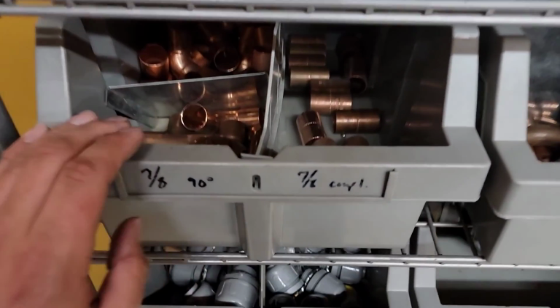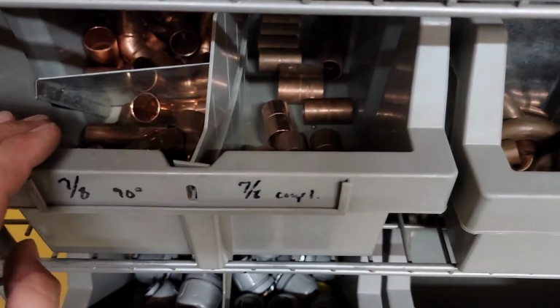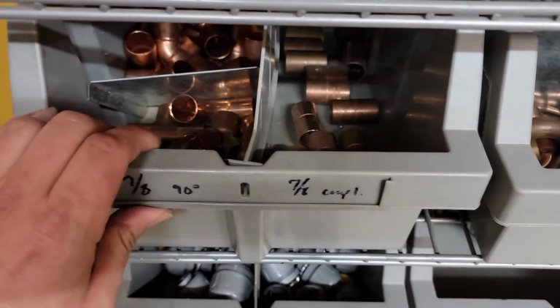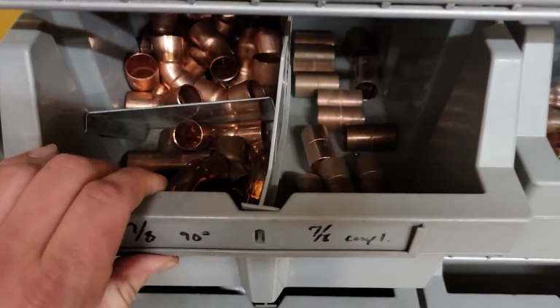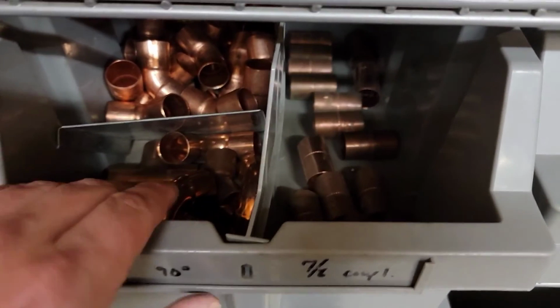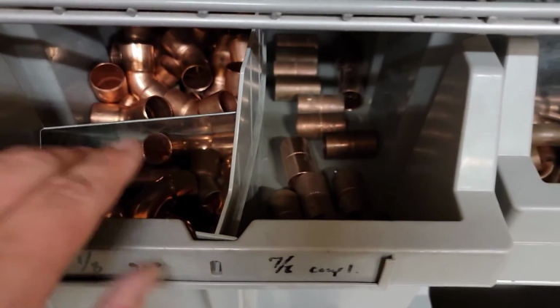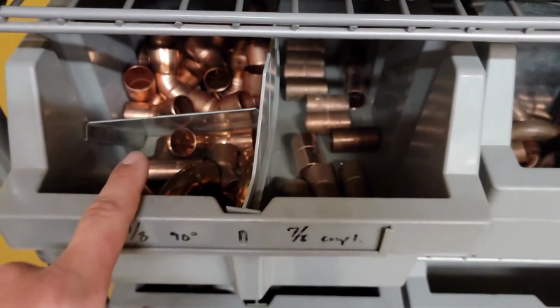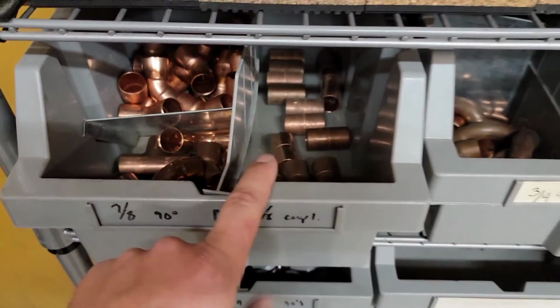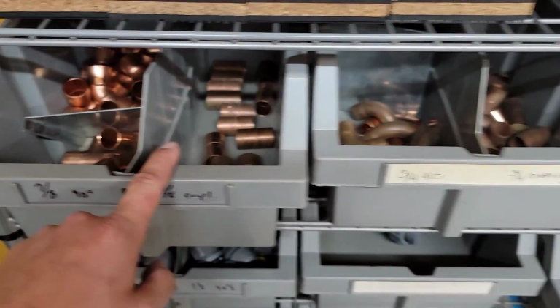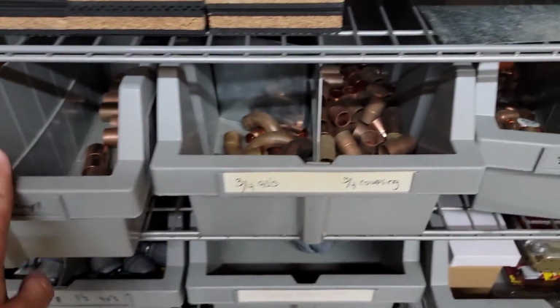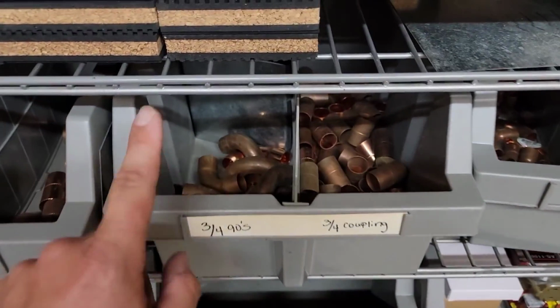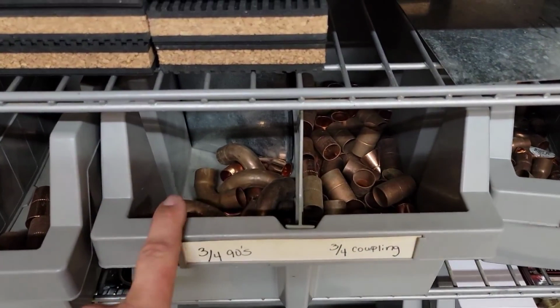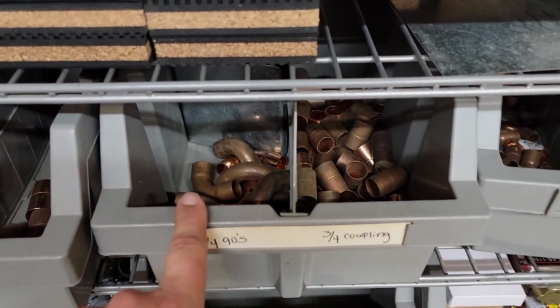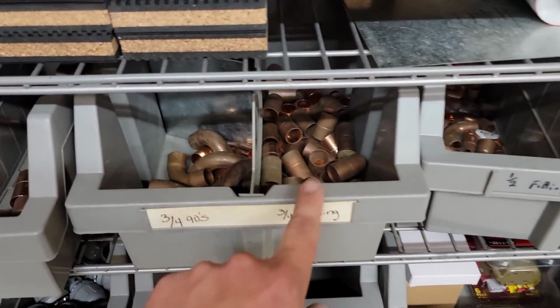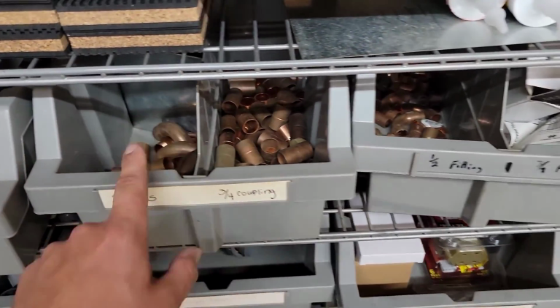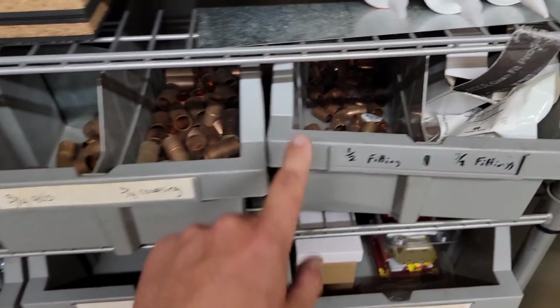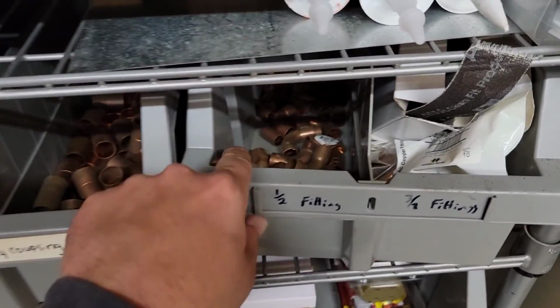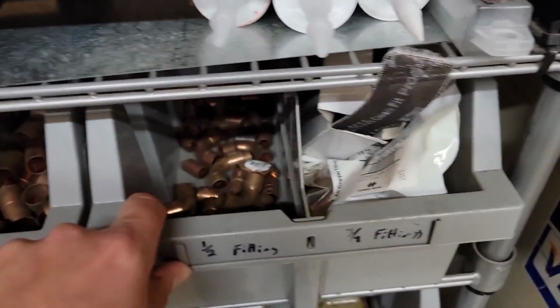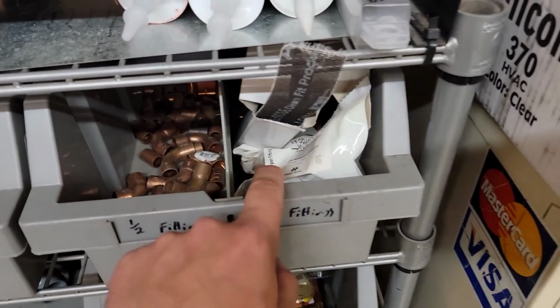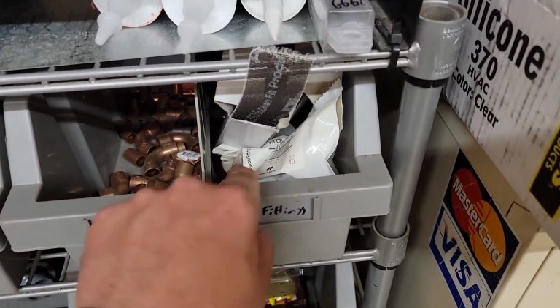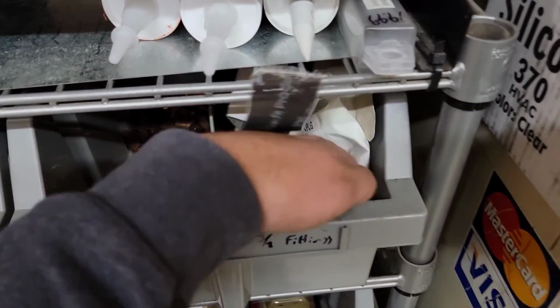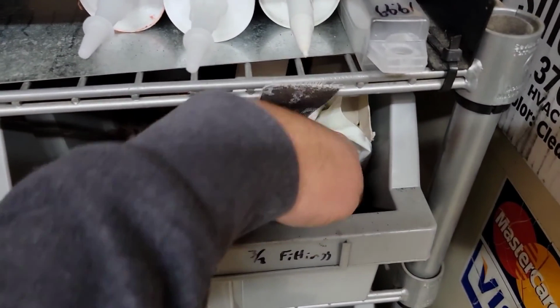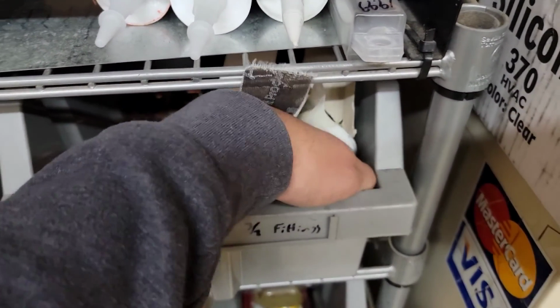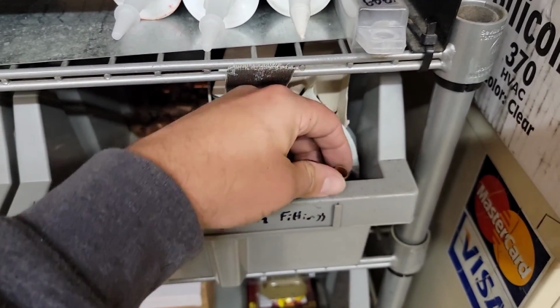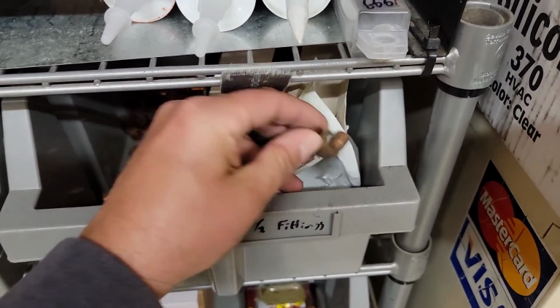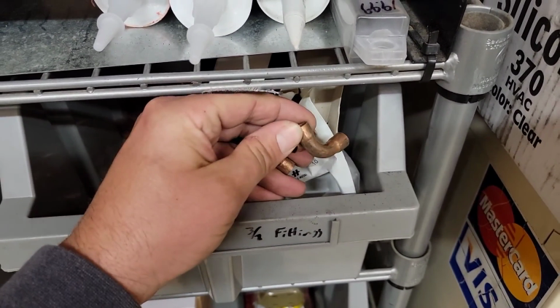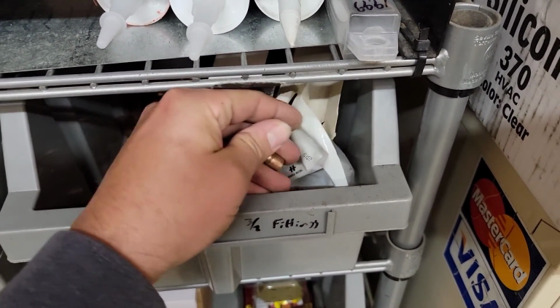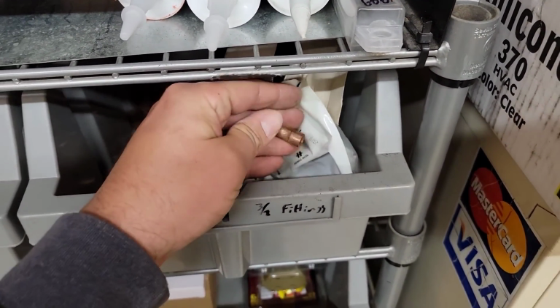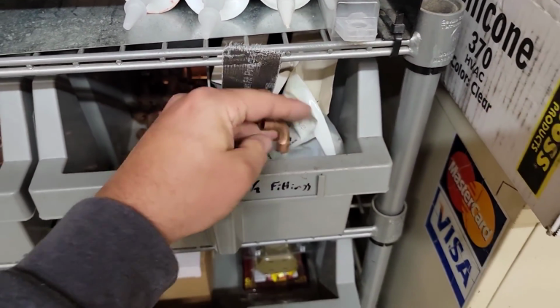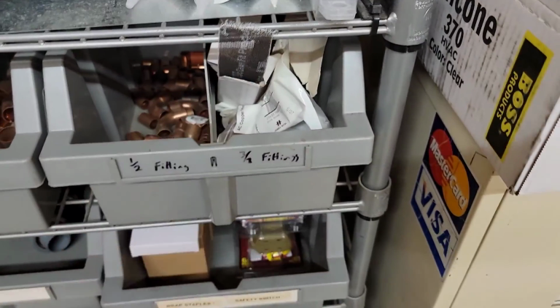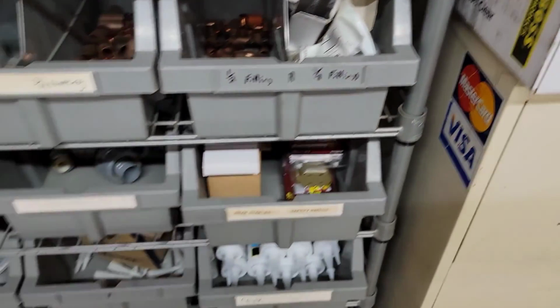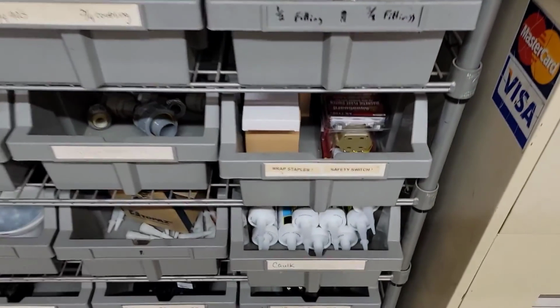For copper fittings, we have seven-eighths 90s, 45s, and couplings; three-quarter 90s, couplings, and 45s; half-inch; and three-eighths. Definitely keep some three-eighths in stock — we've got couplings and 90s for each size.